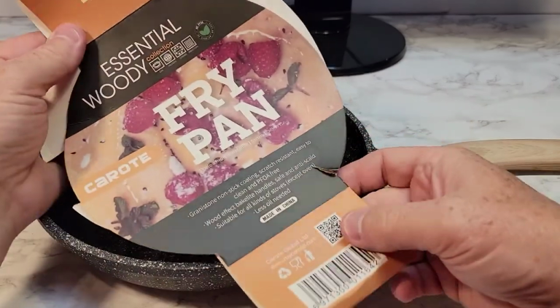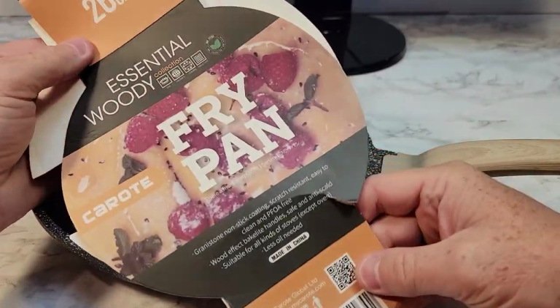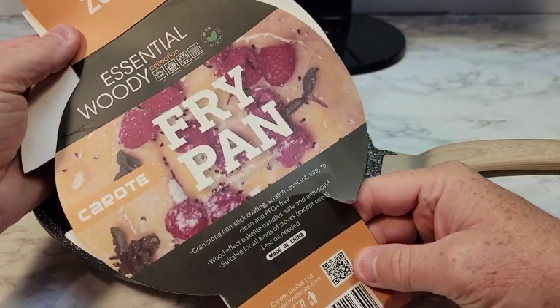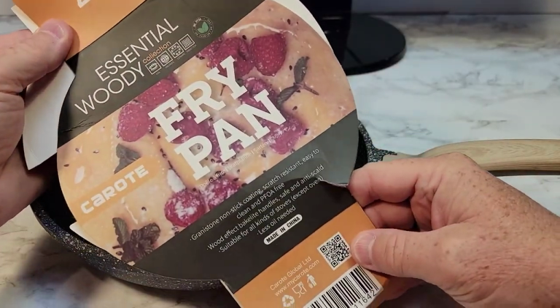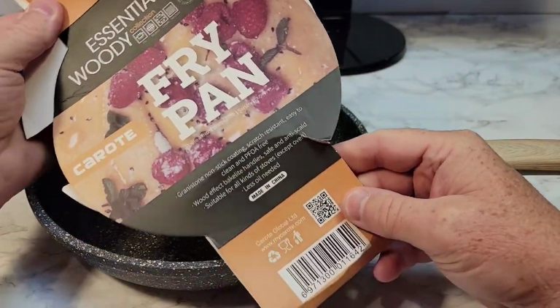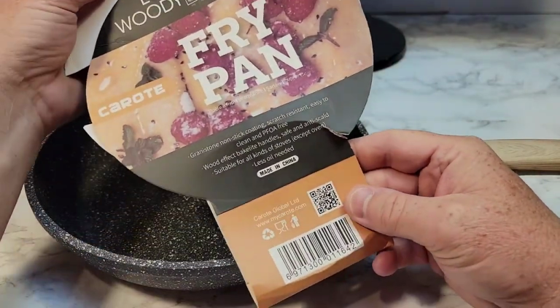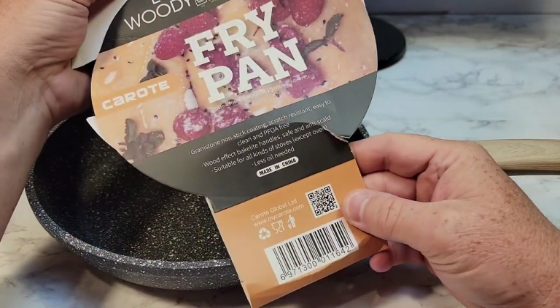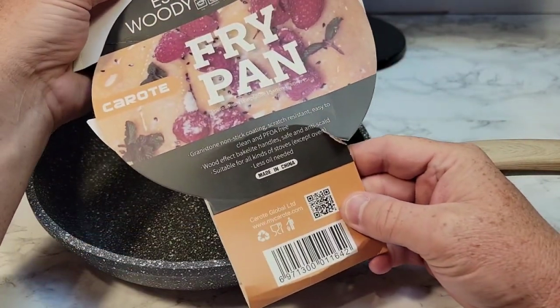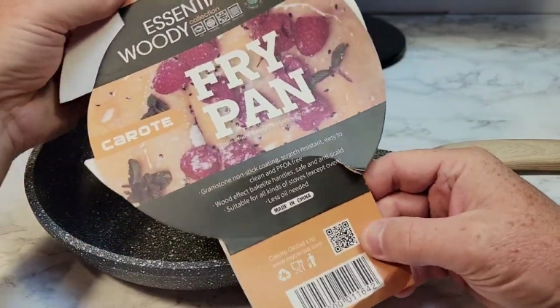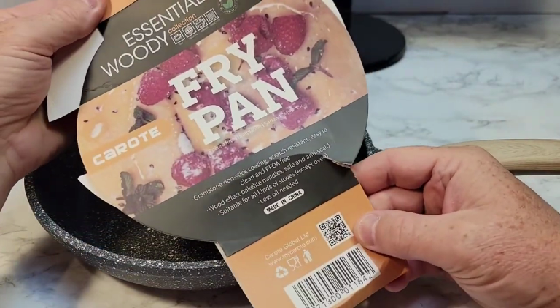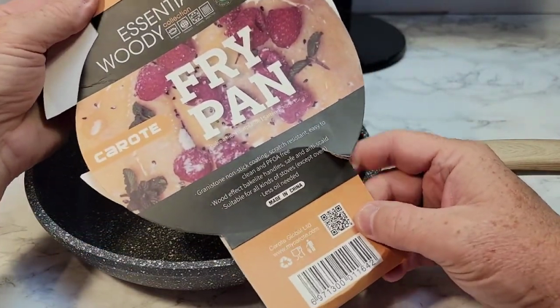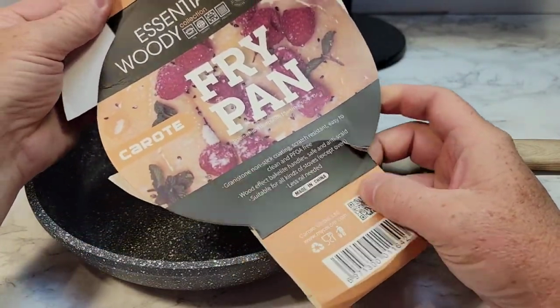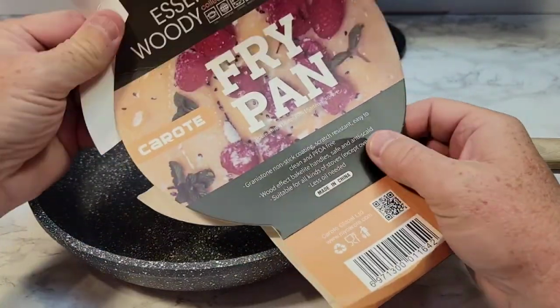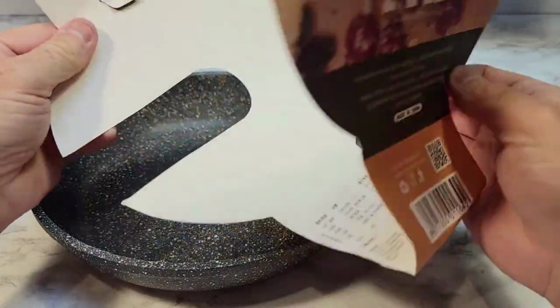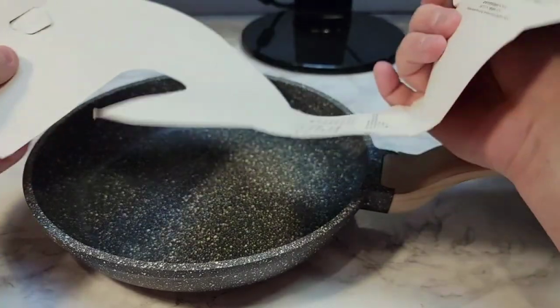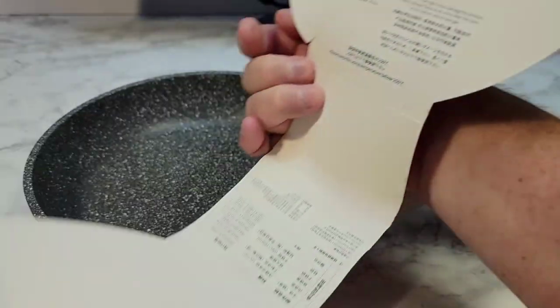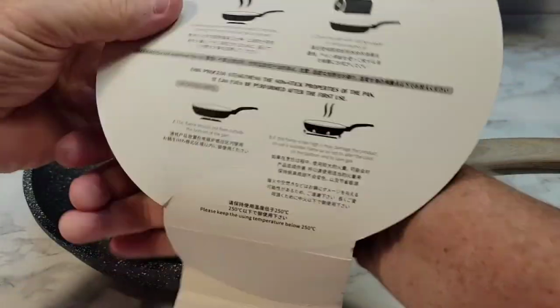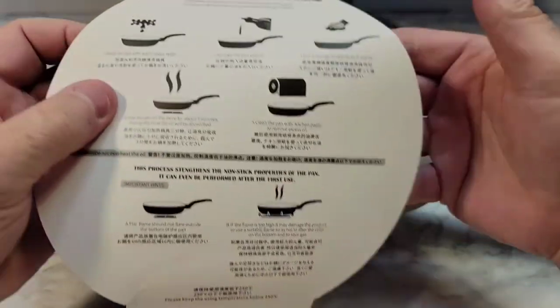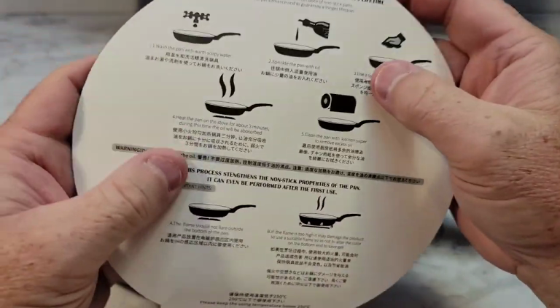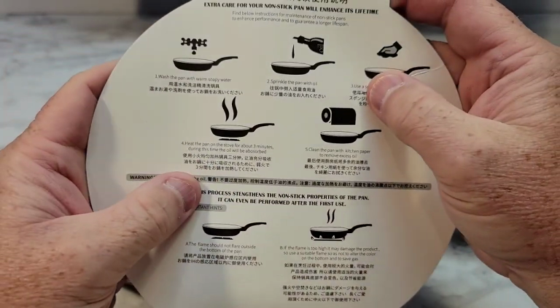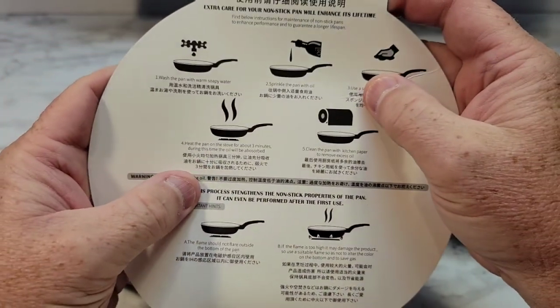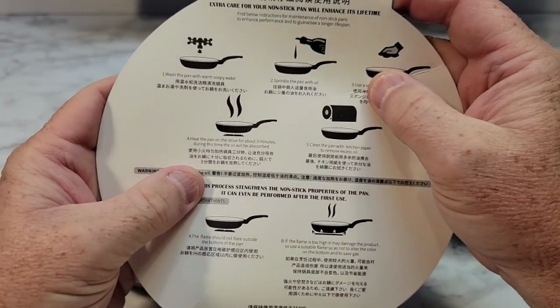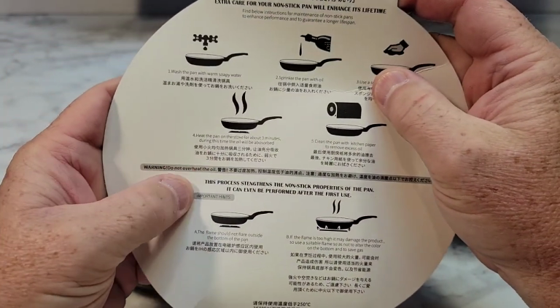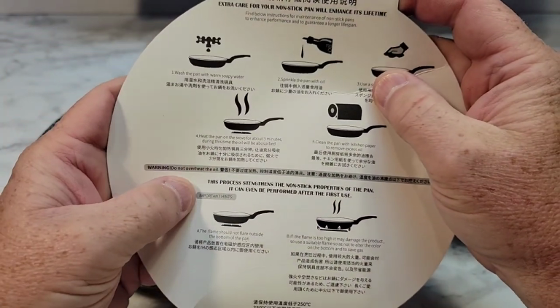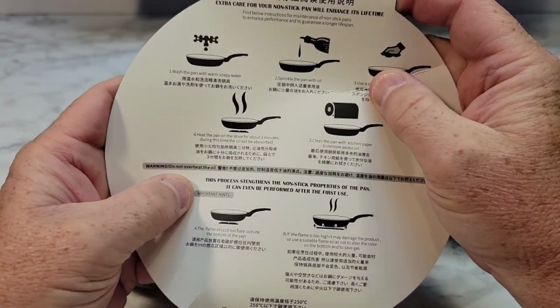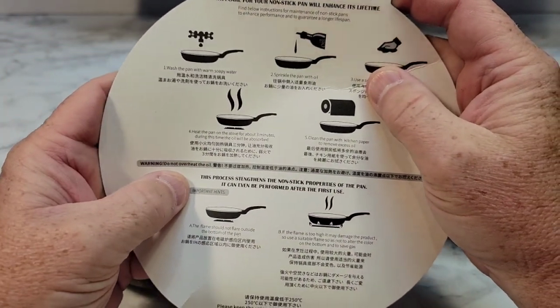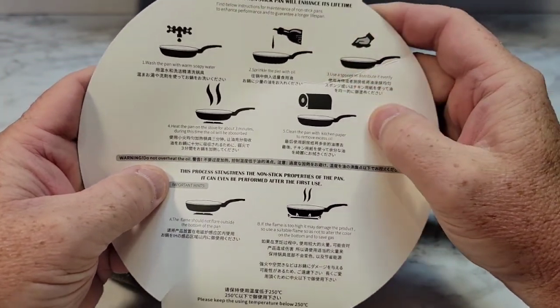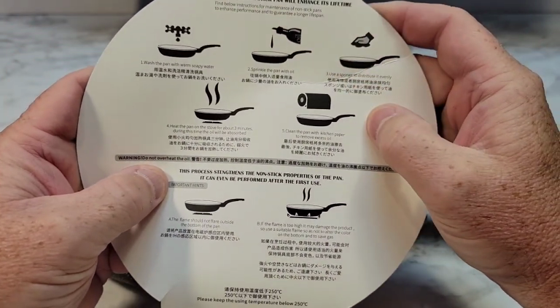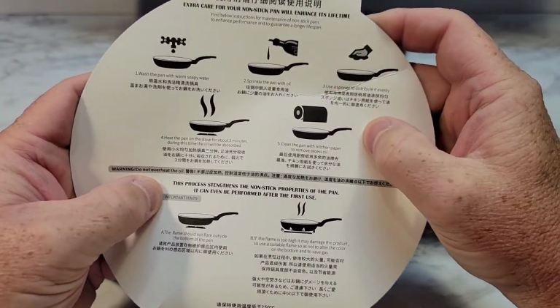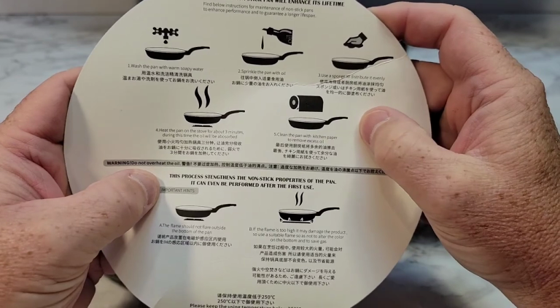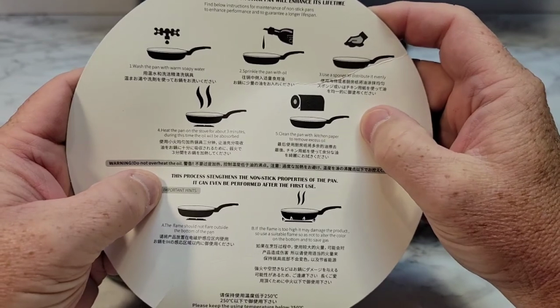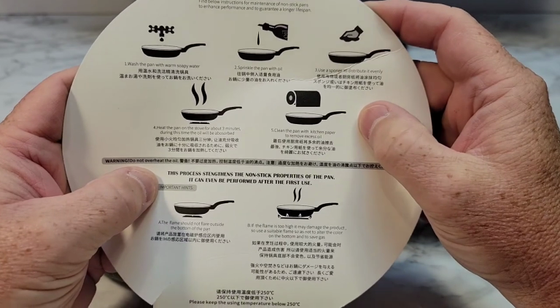This is the covering that comes with it. It does have some directions. We have been putting ours in the dishwasher.